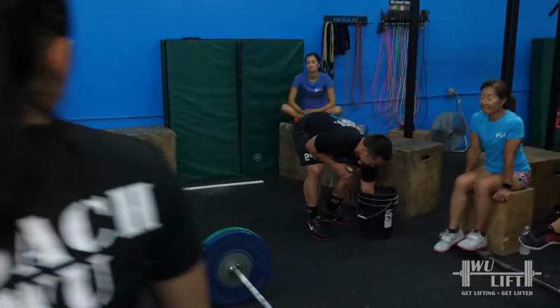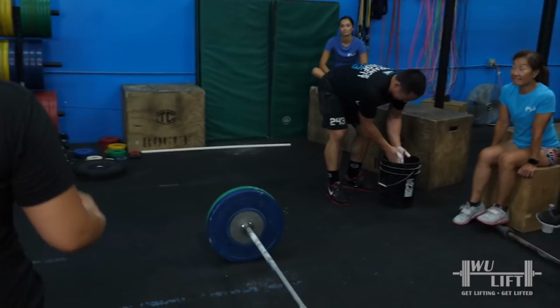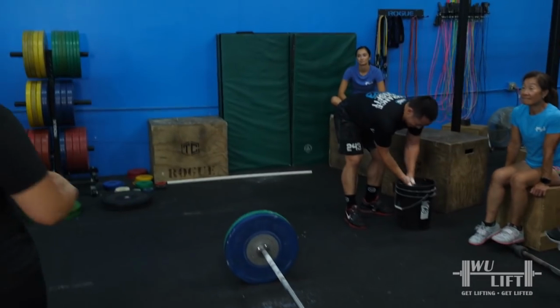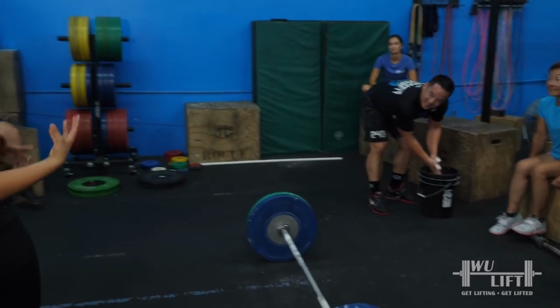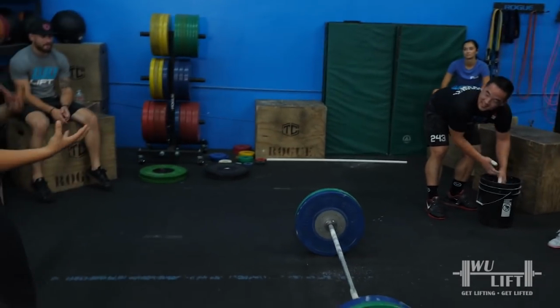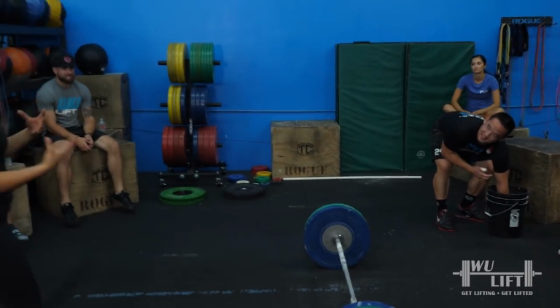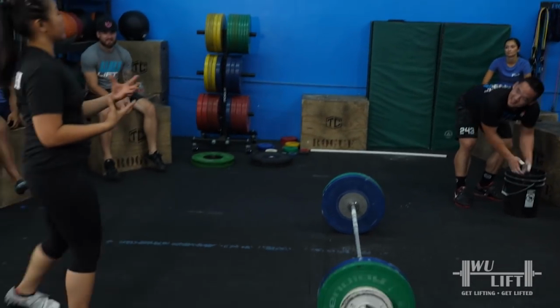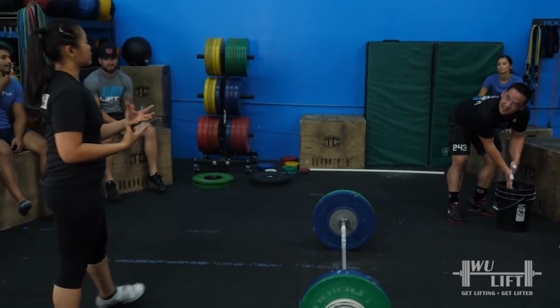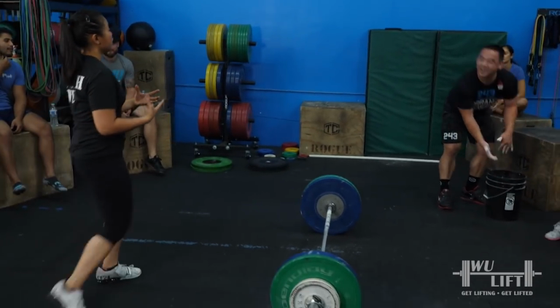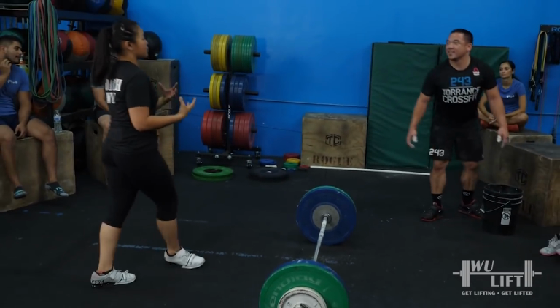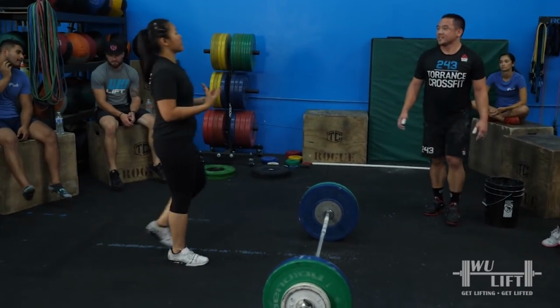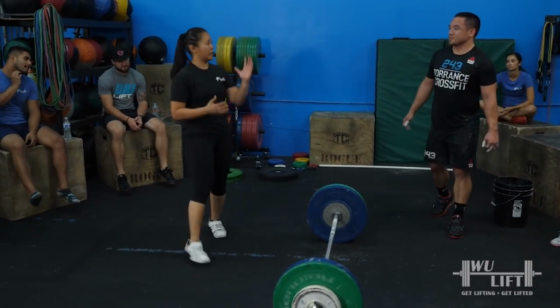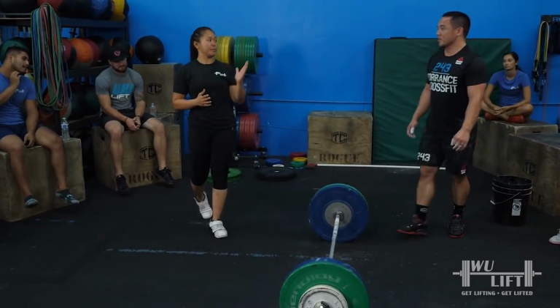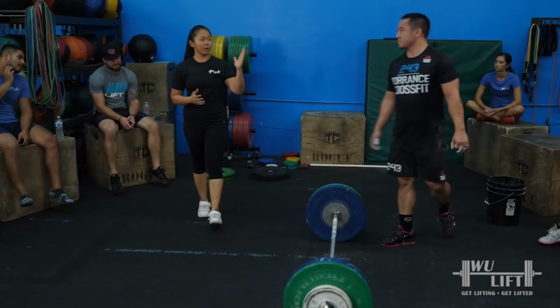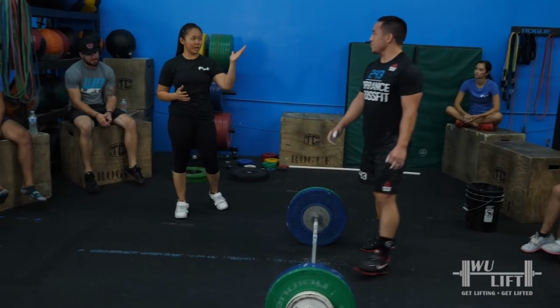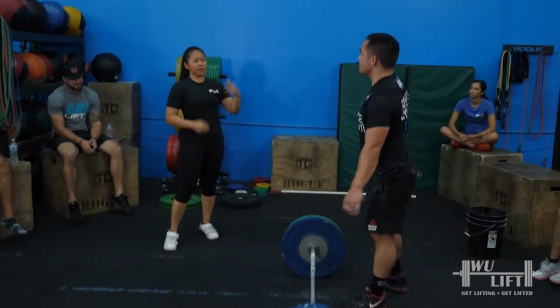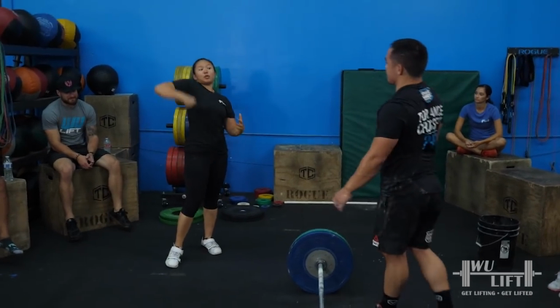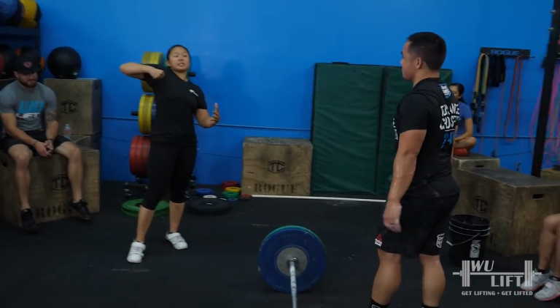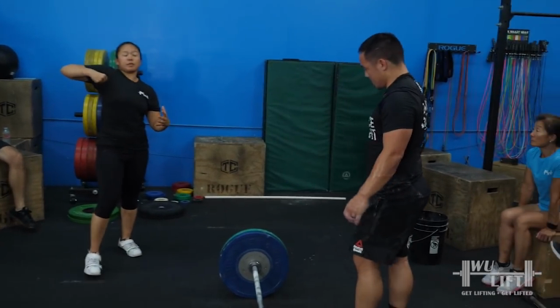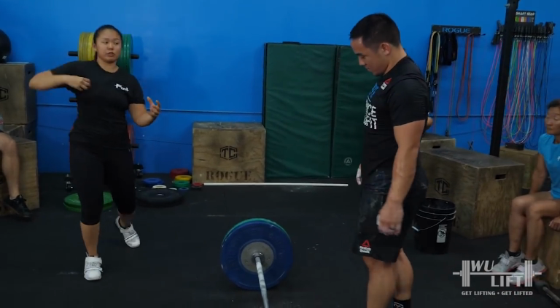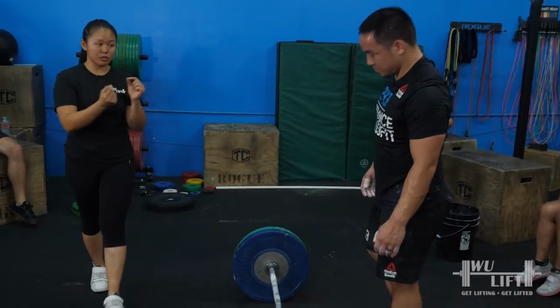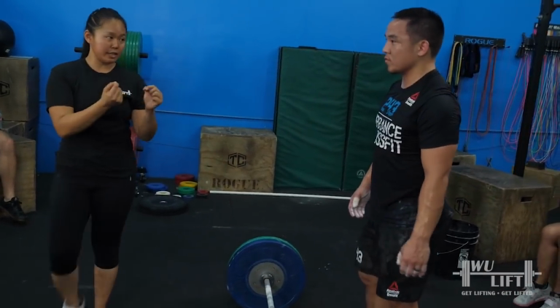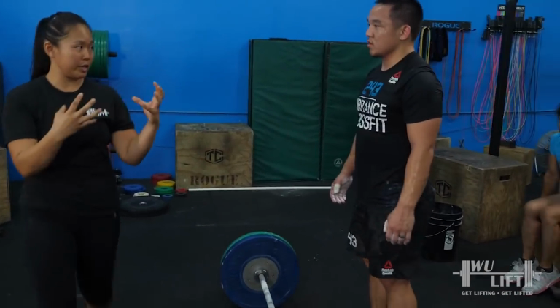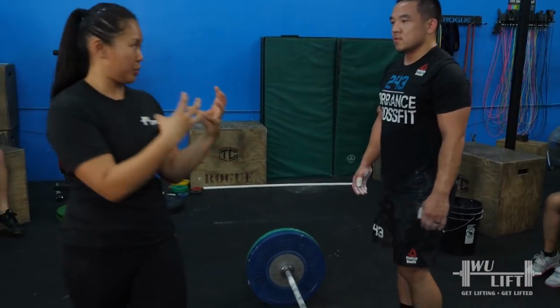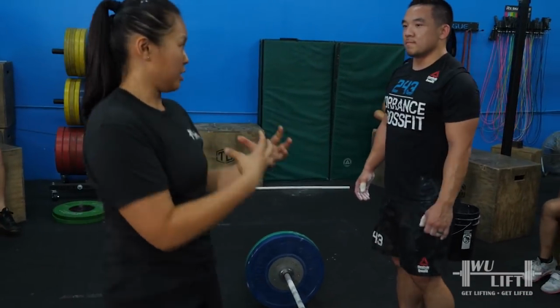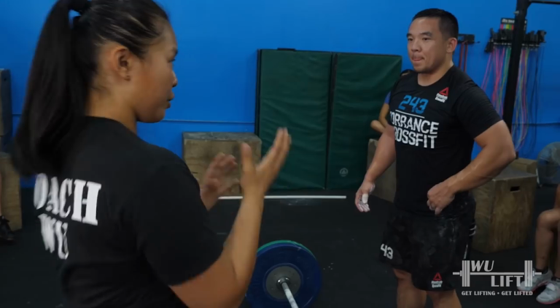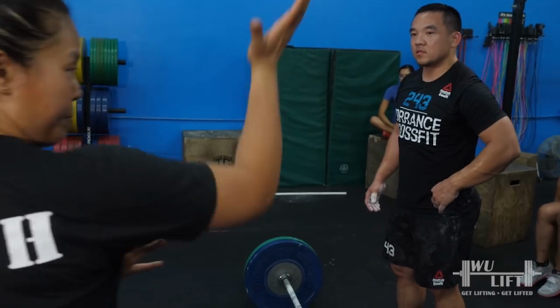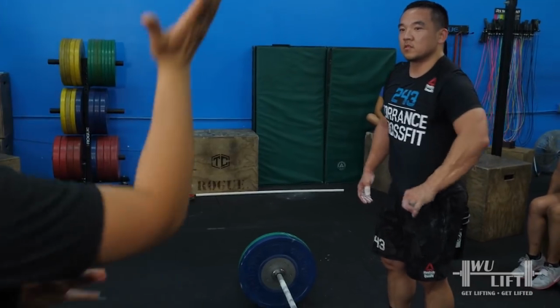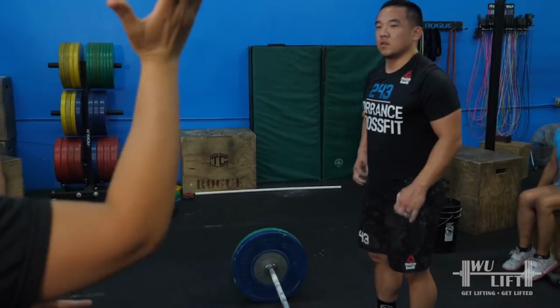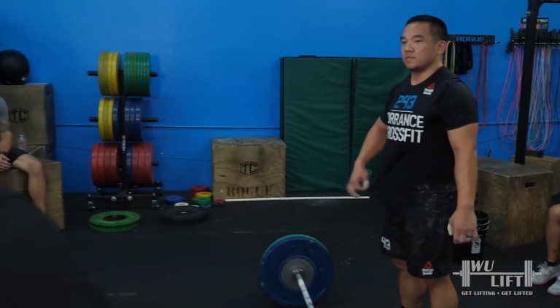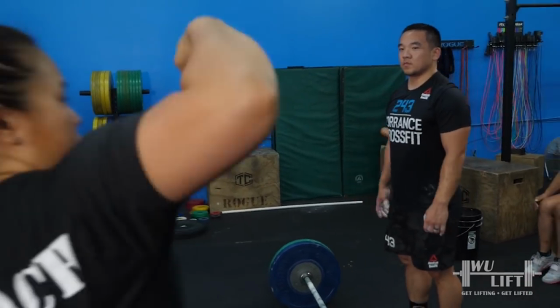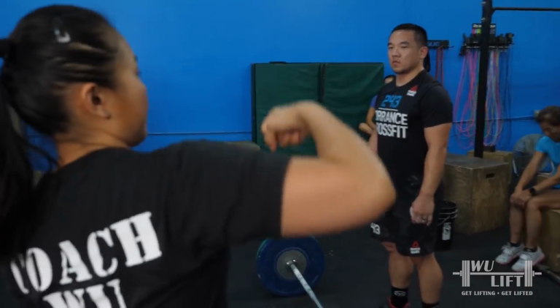Whenever we step up in weight, we have to step up everything else. So we're stepping up in weight now — the jump up and back, we've got to step up; the pull, we've got to step up. All those little details we've got to hone in. So big jump up and back, finish it up.